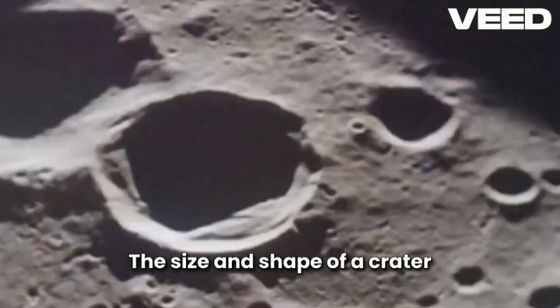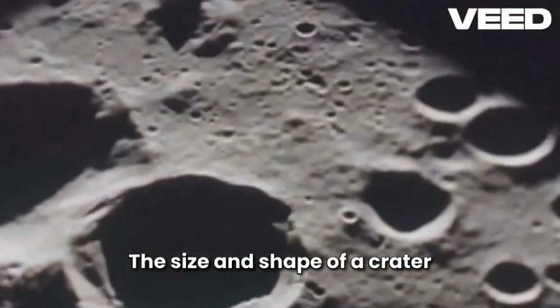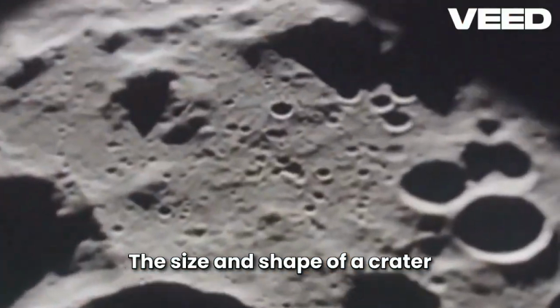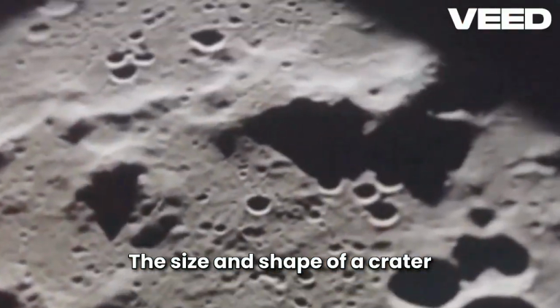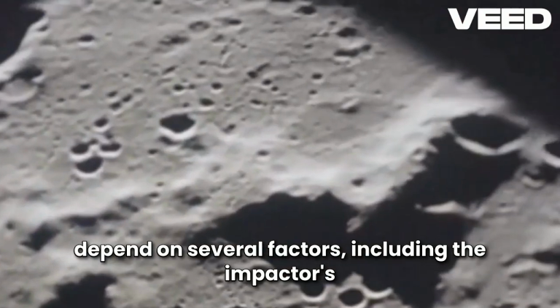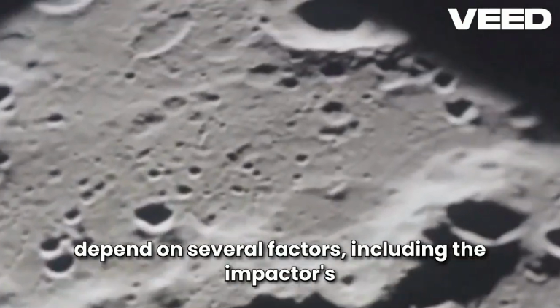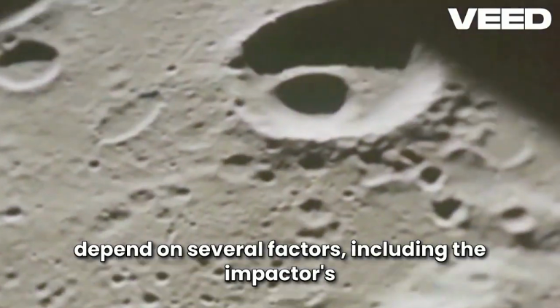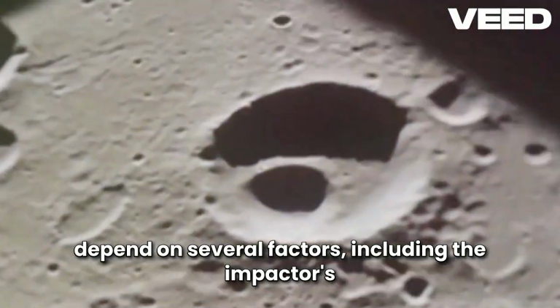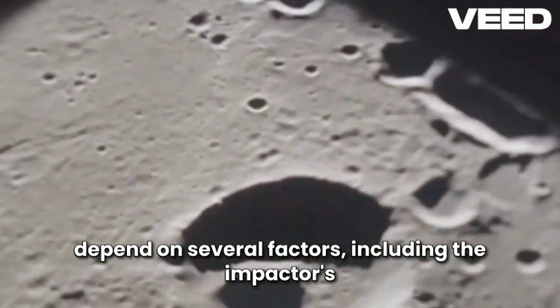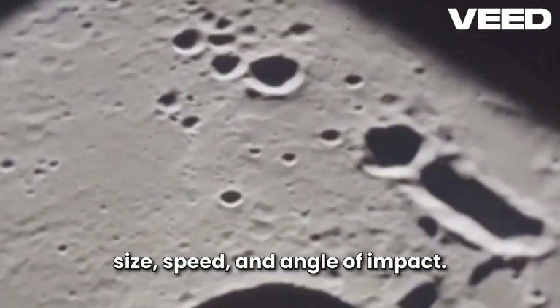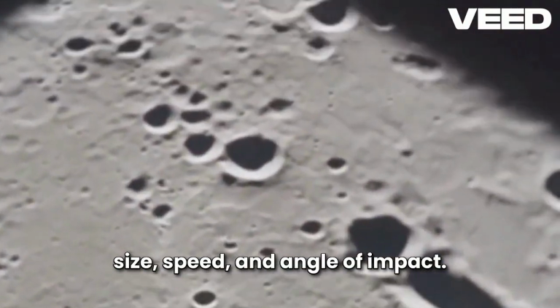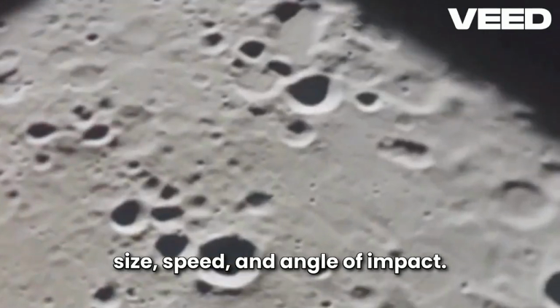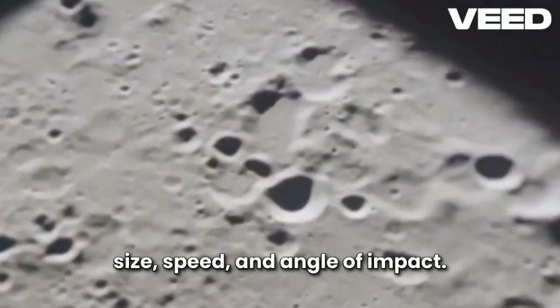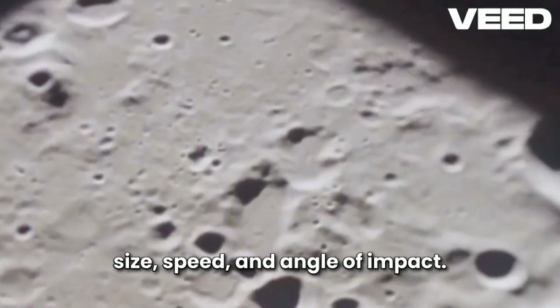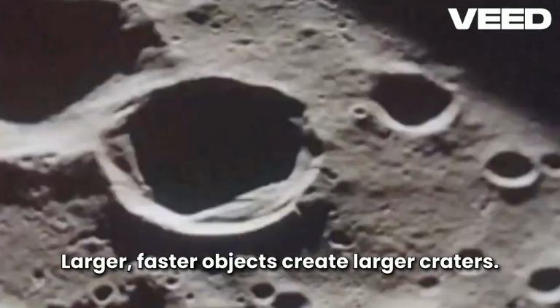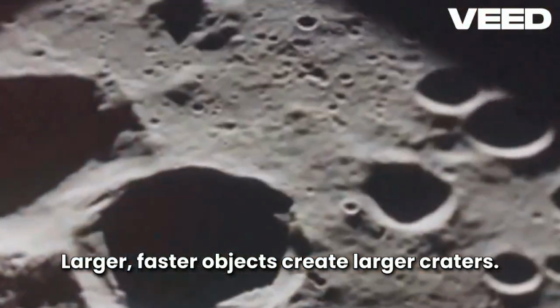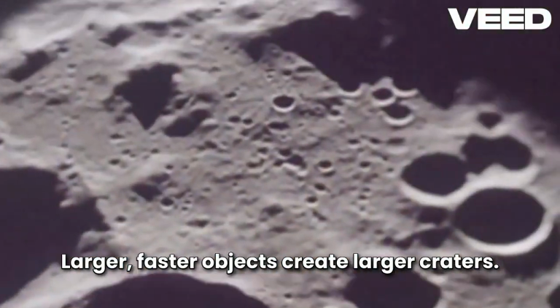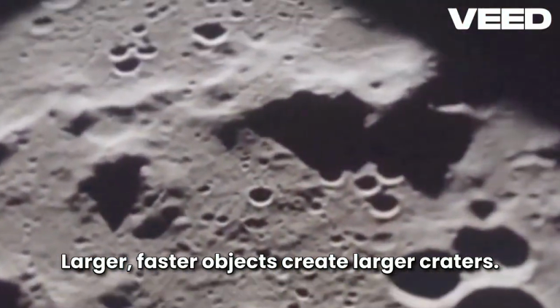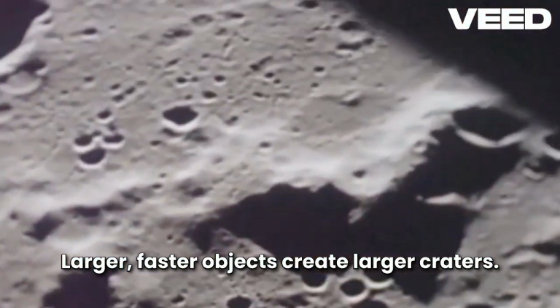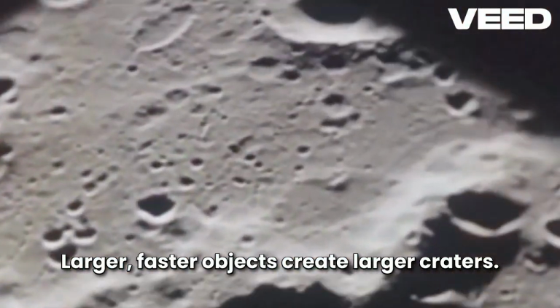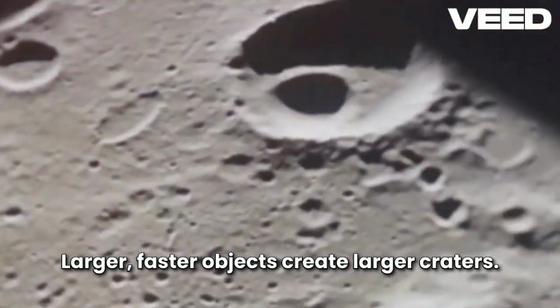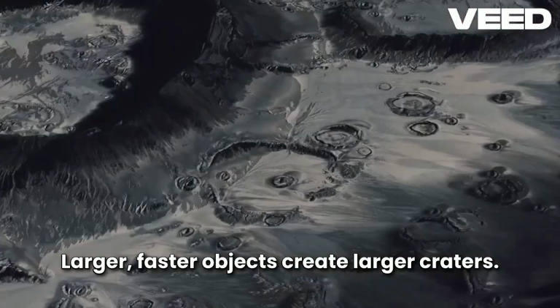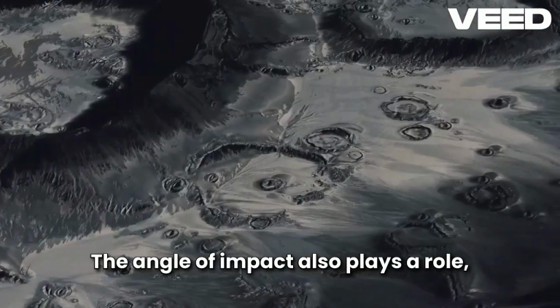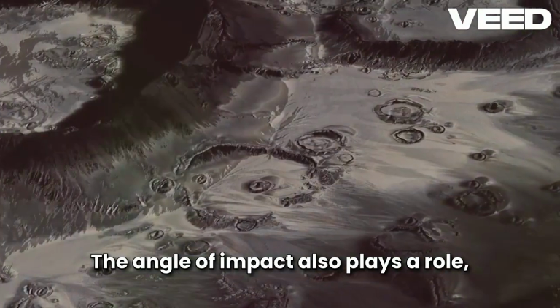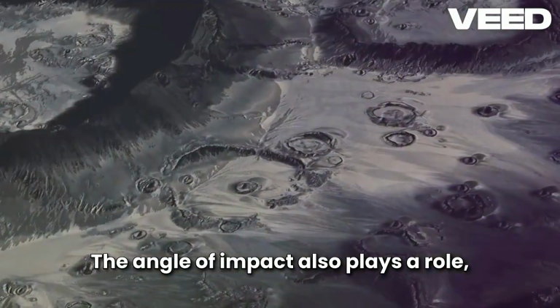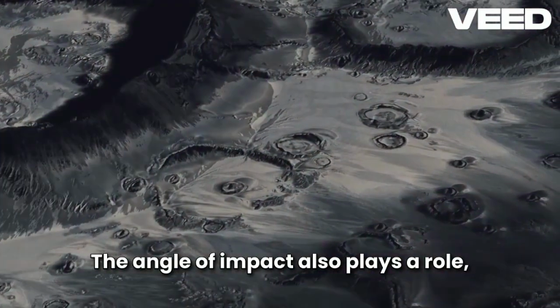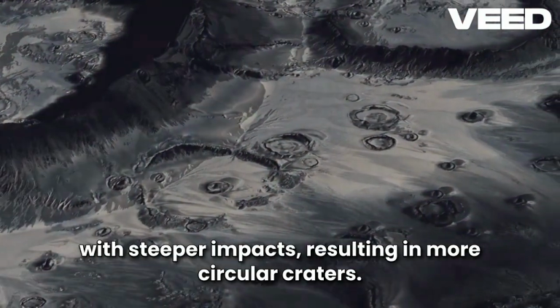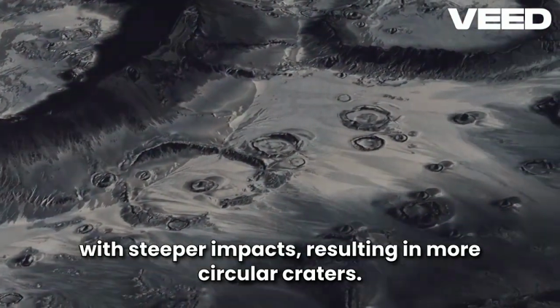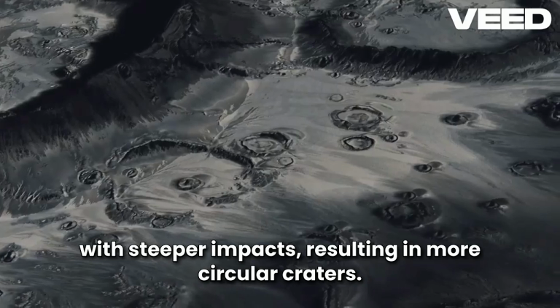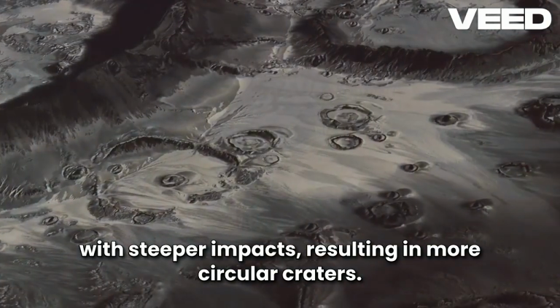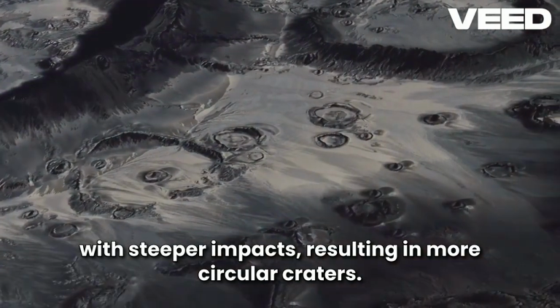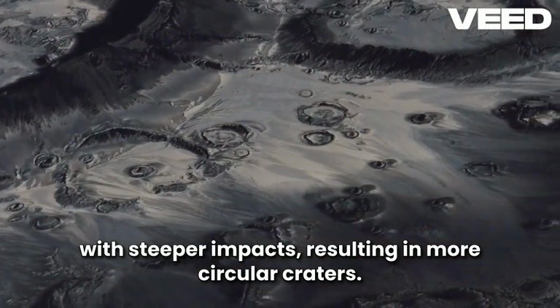The size and shape of a crater depend on several factors, including the impactor's size, speed, and angle of impact. Larger, faster objects create larger craters. The angle of impact also plays a role, with steeper impacts resulting in more circular craters.